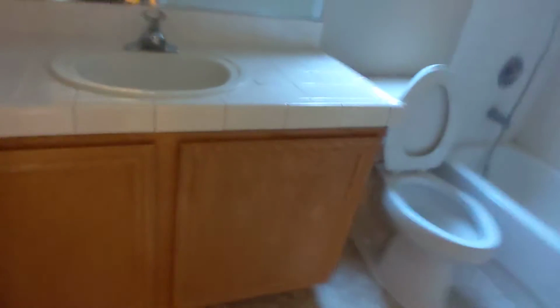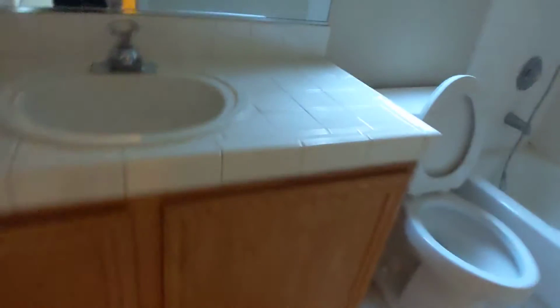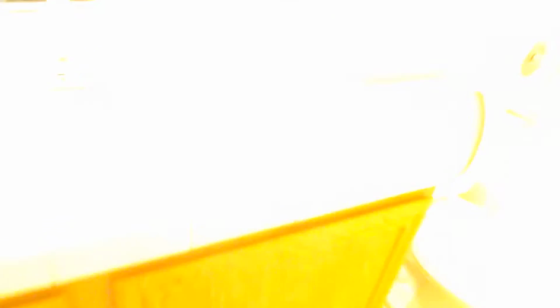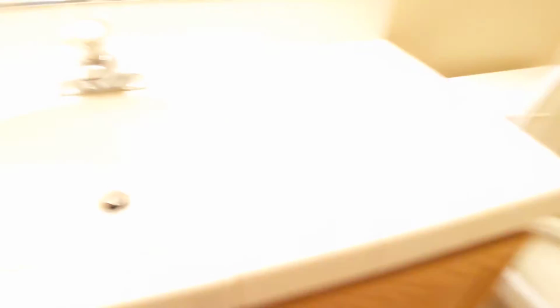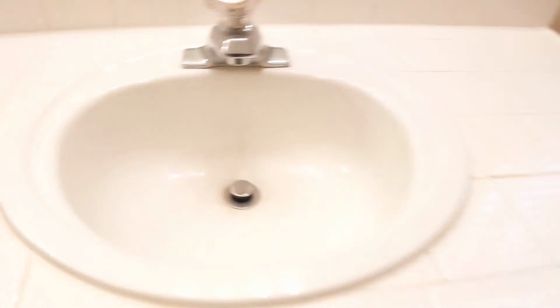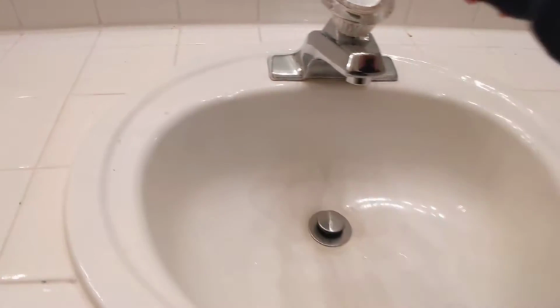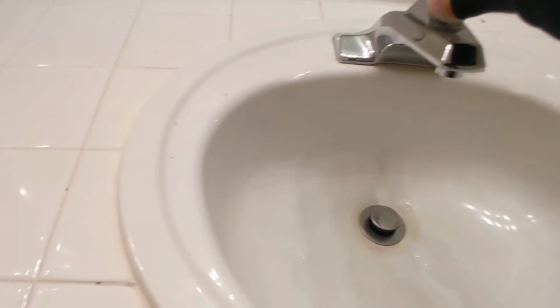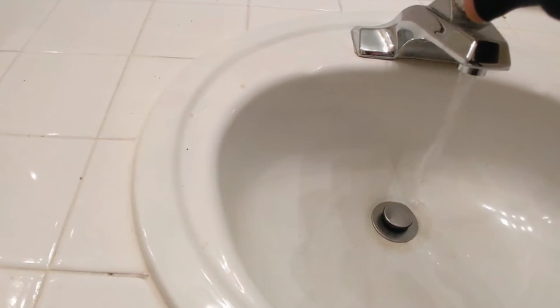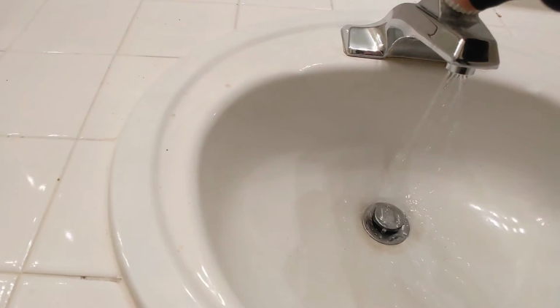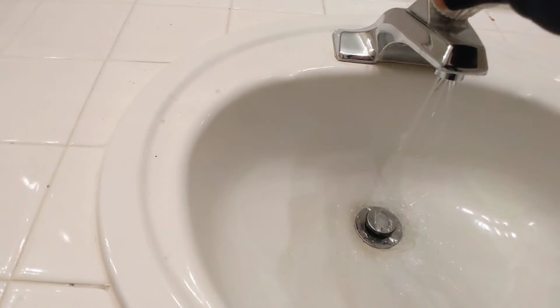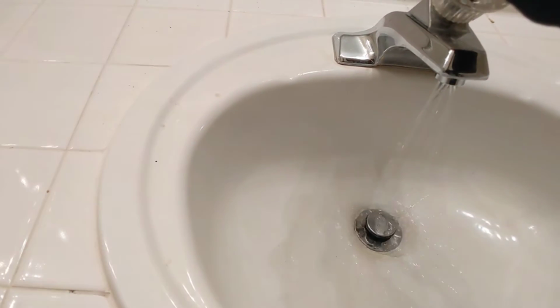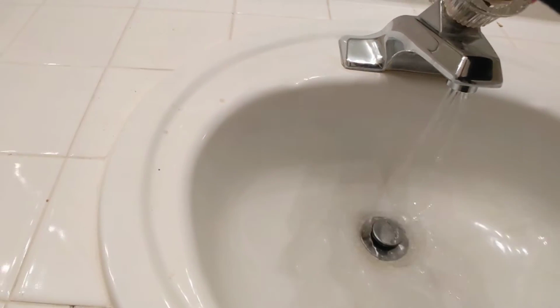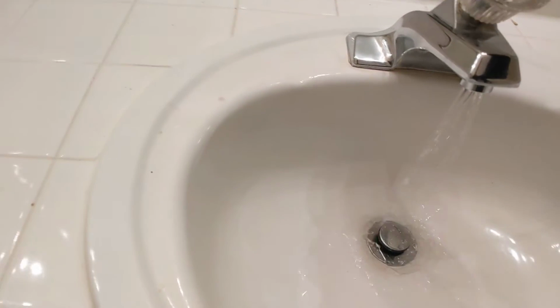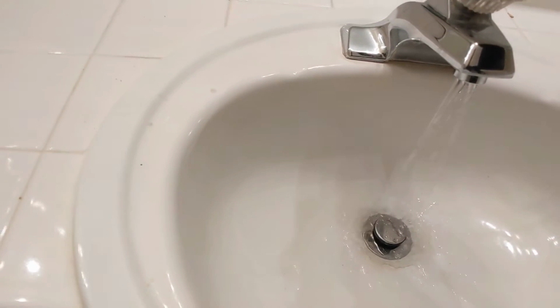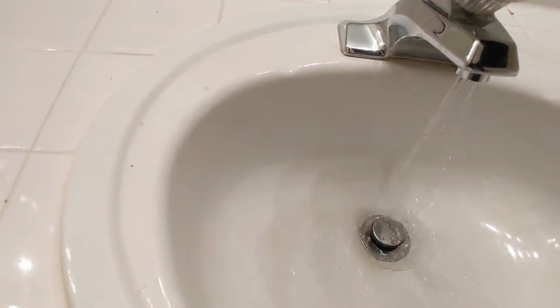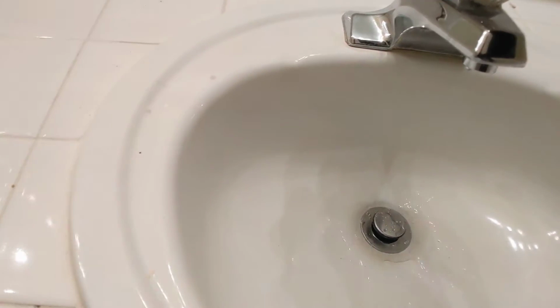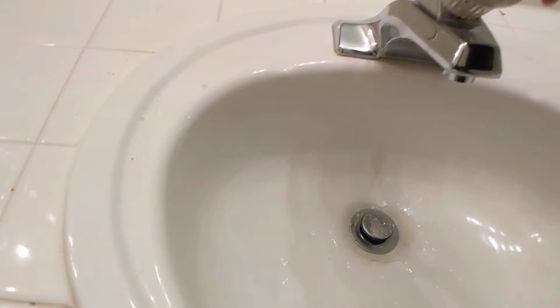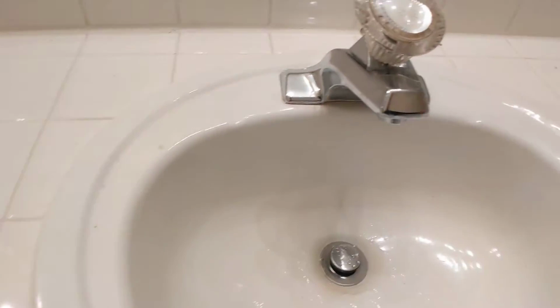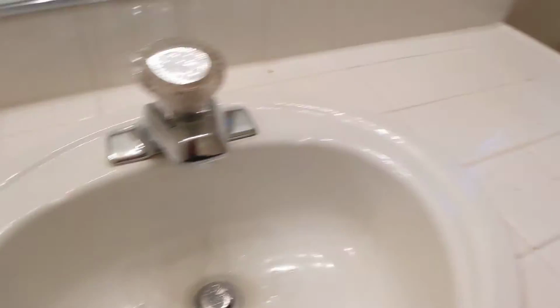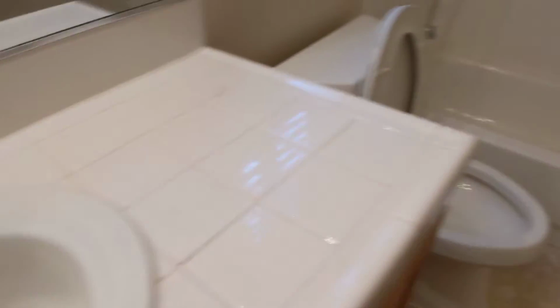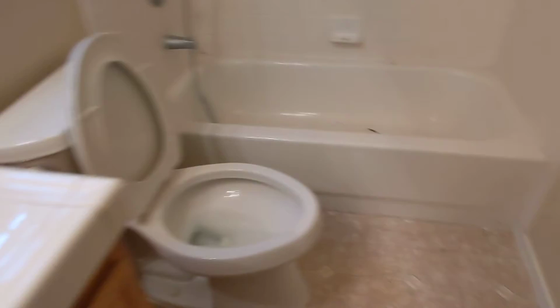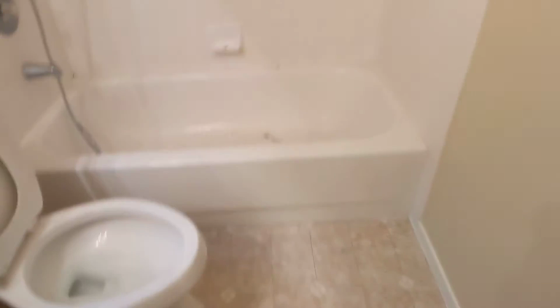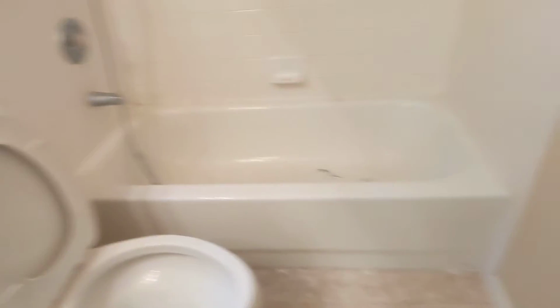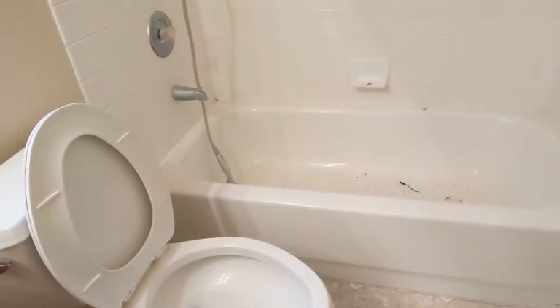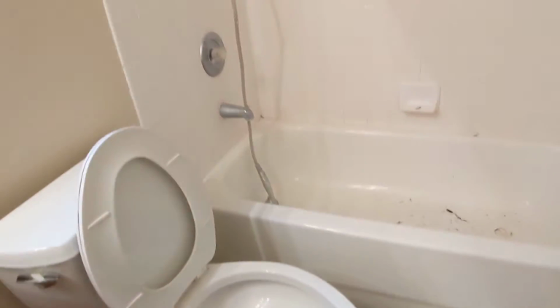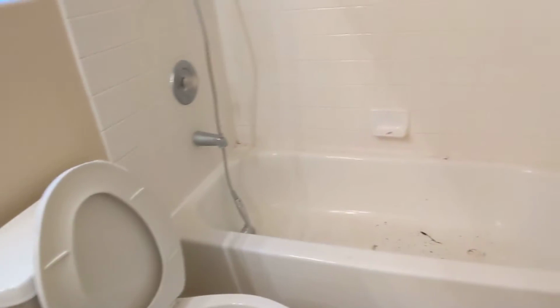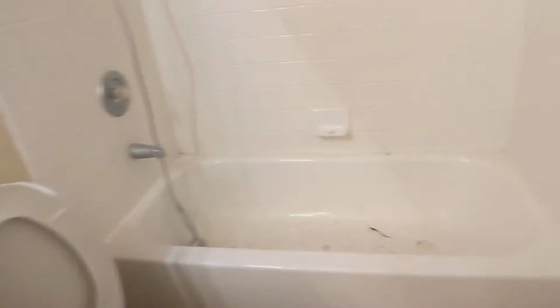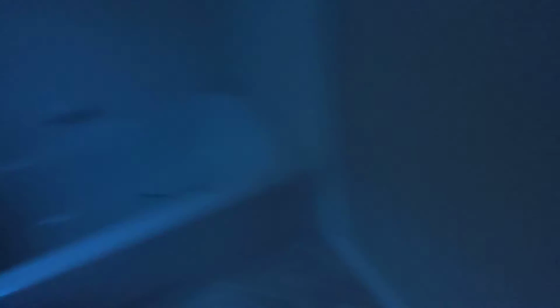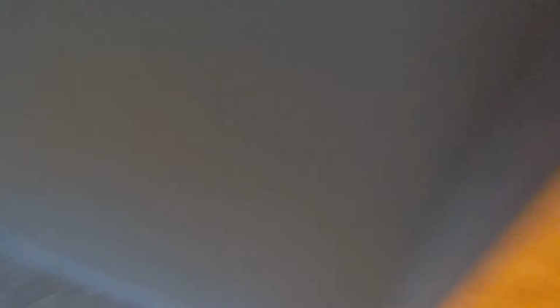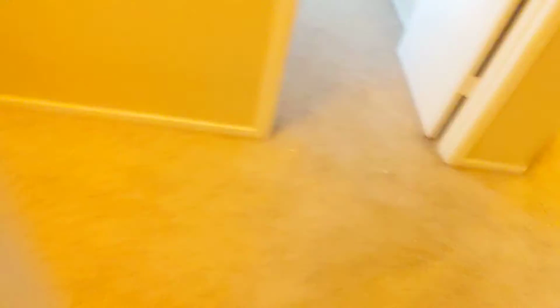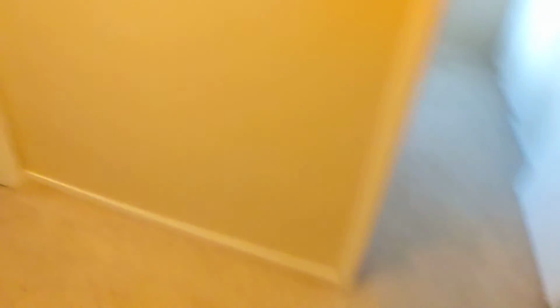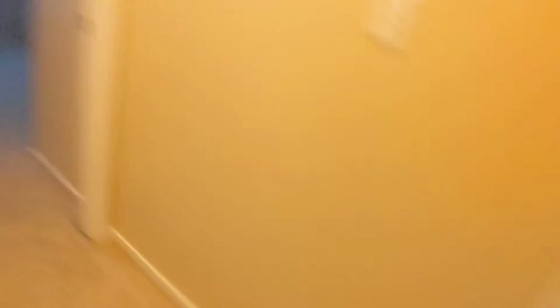And then going into this bathroom — still need to check out the aerator on that one and the tub stopper. I think that's the same.